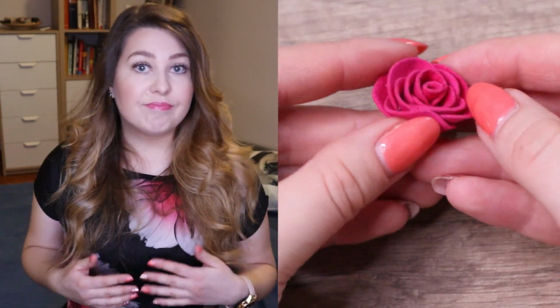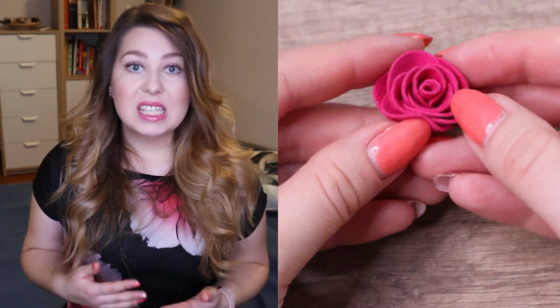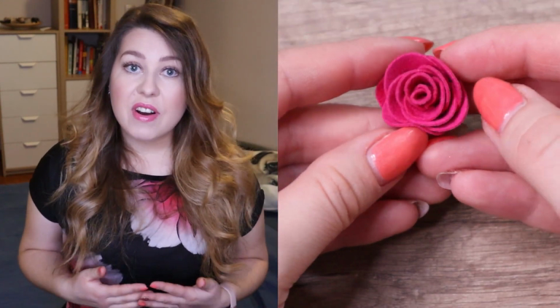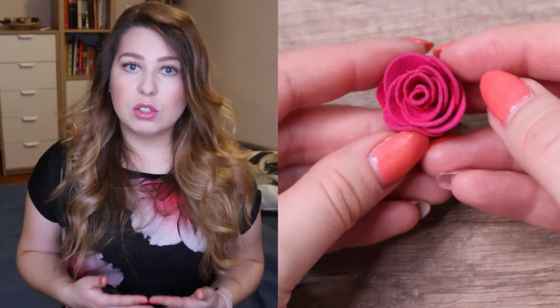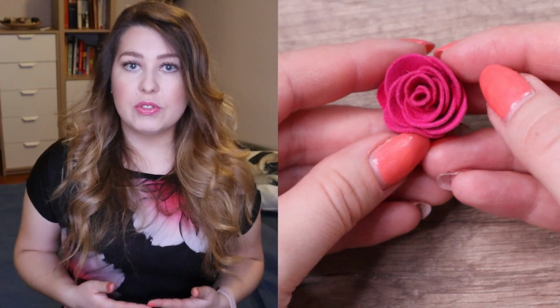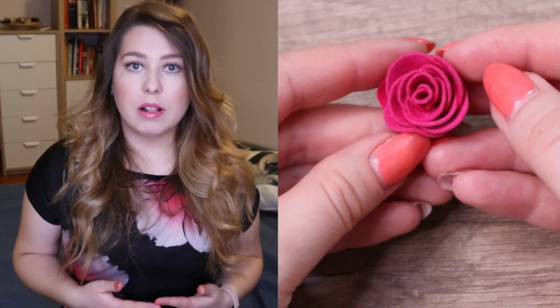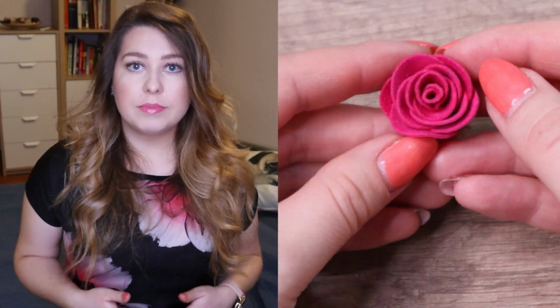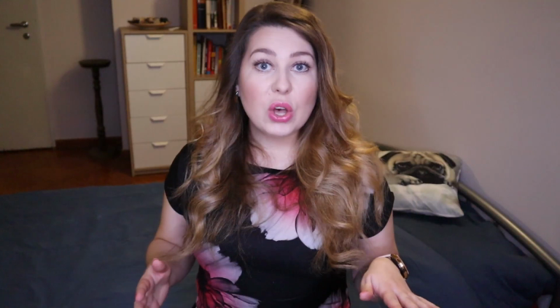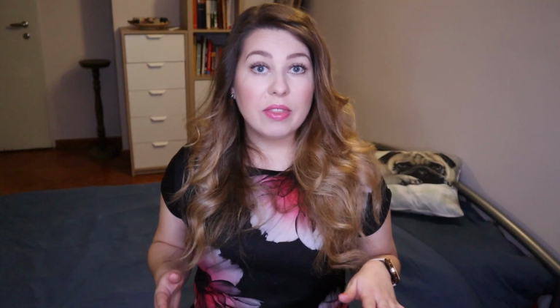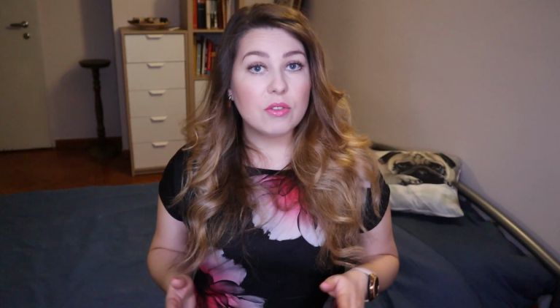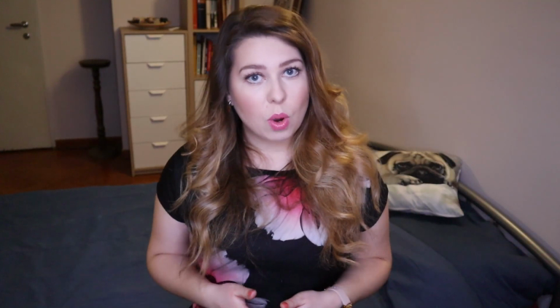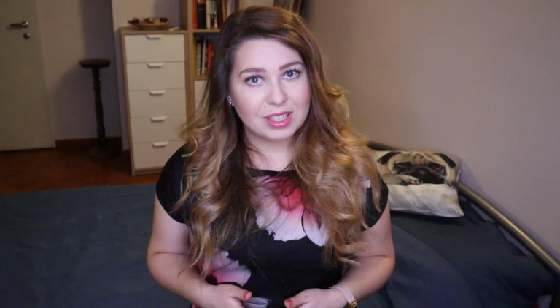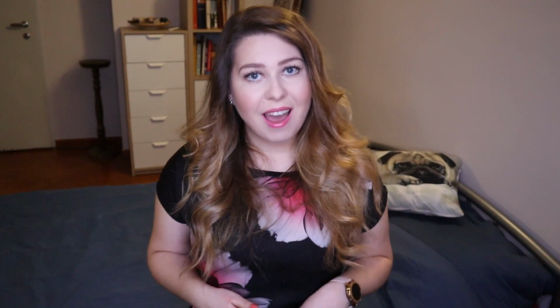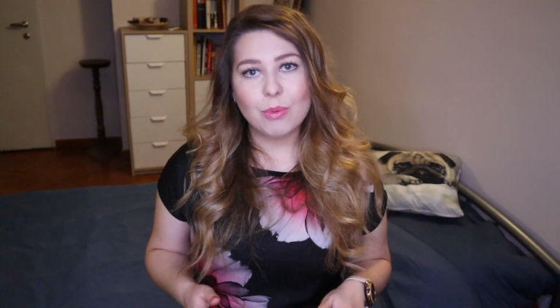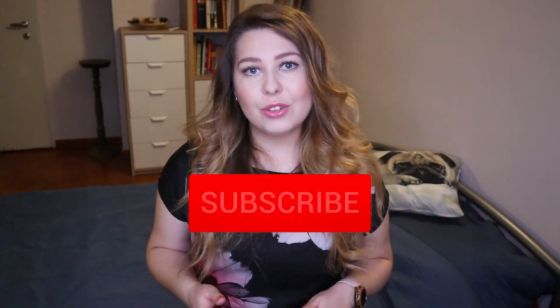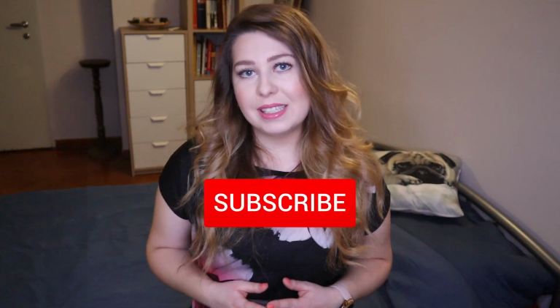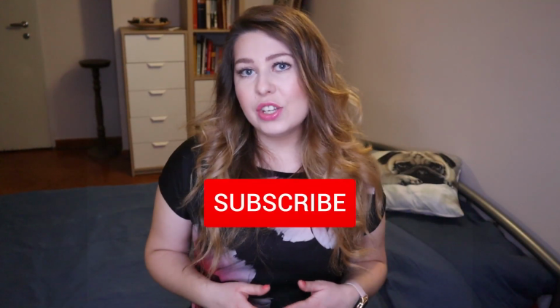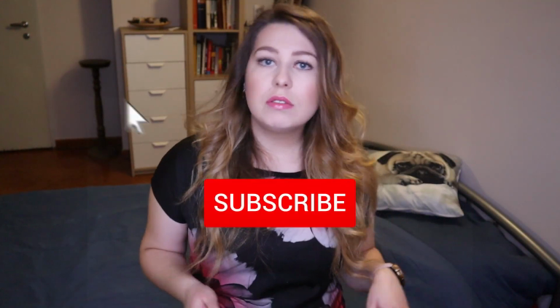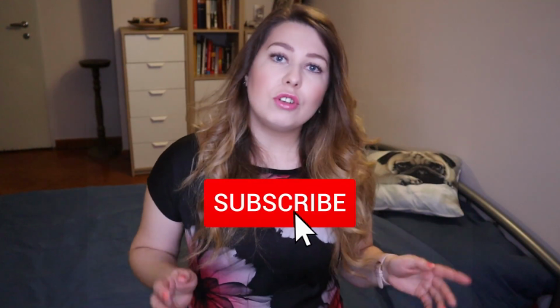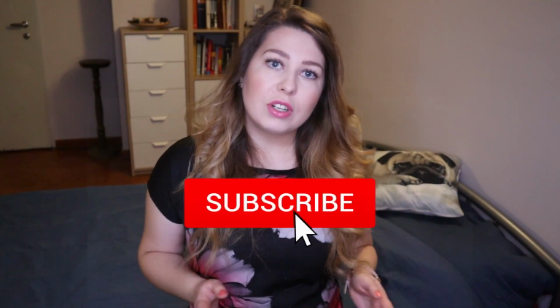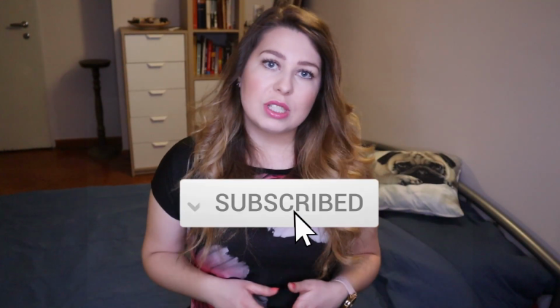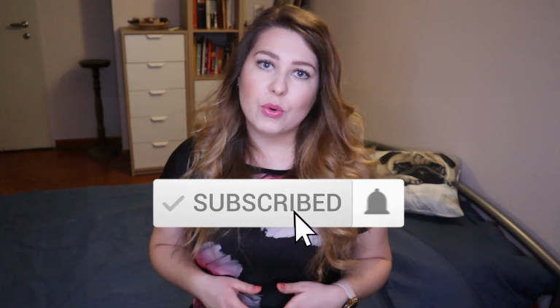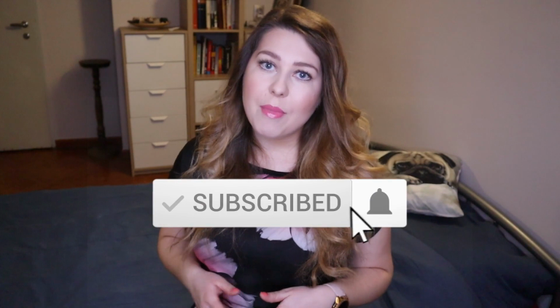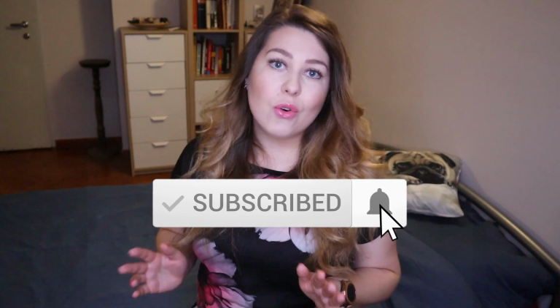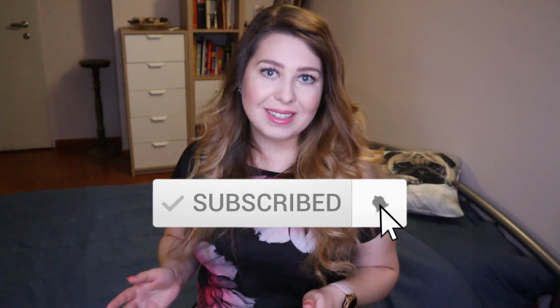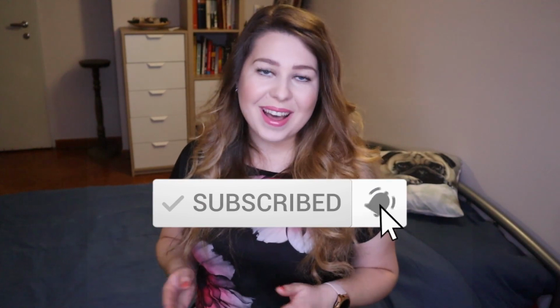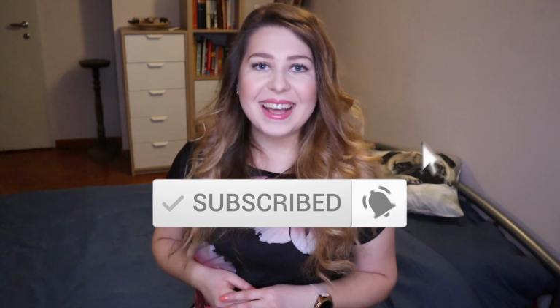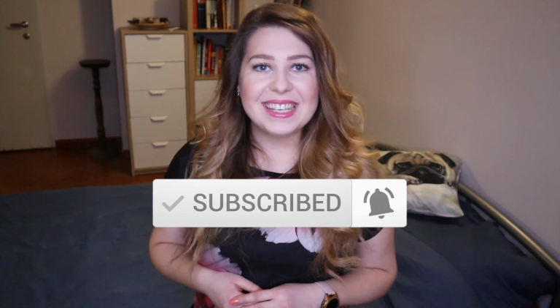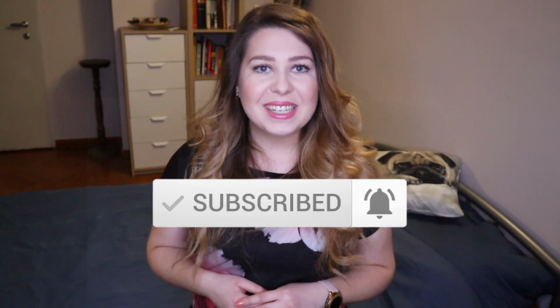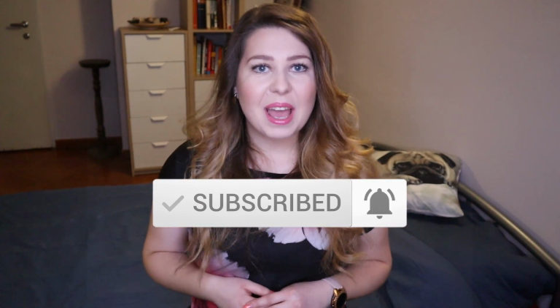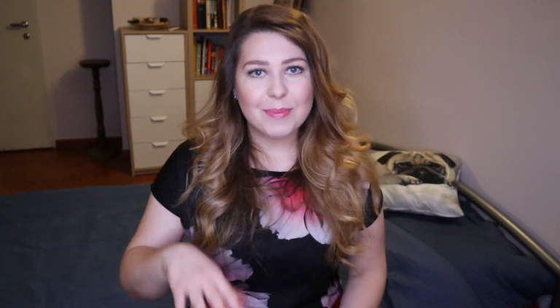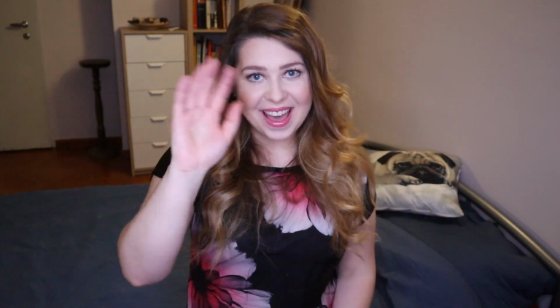It's a very good material. Thank you for watching, I hope that you liked this video. Don't forget to subscribe, ring the bell and see you next time. Bye!